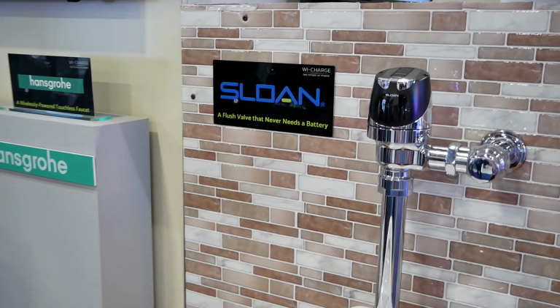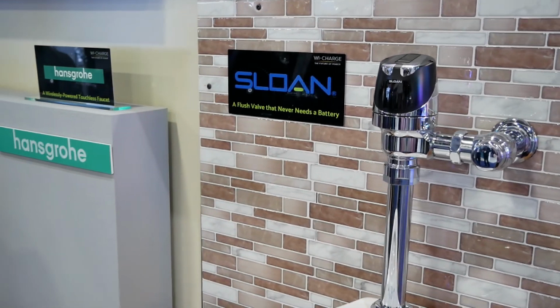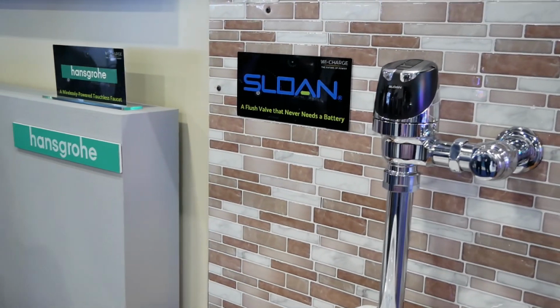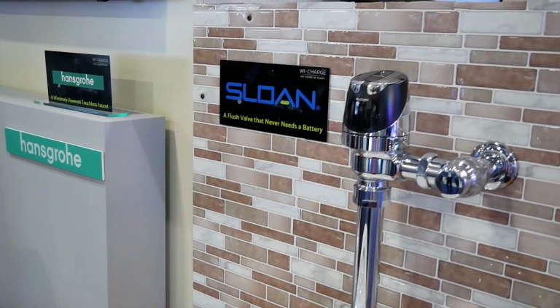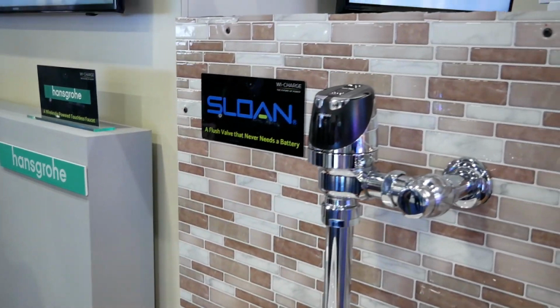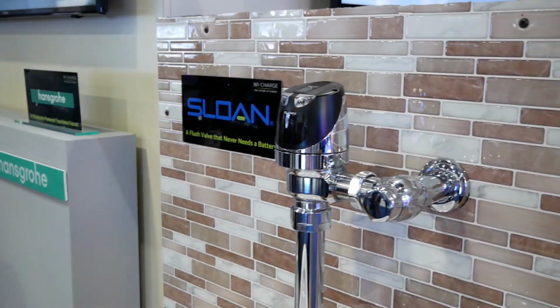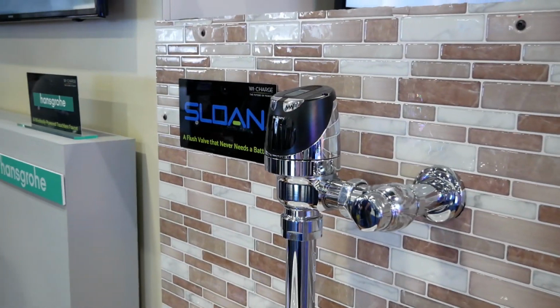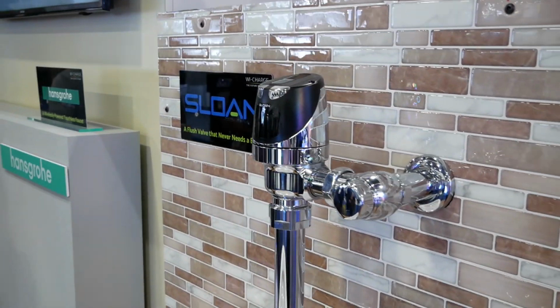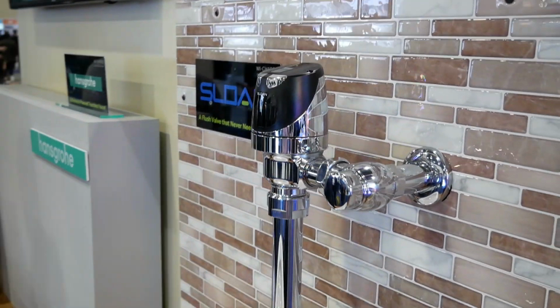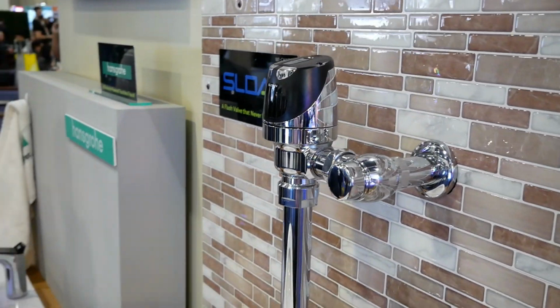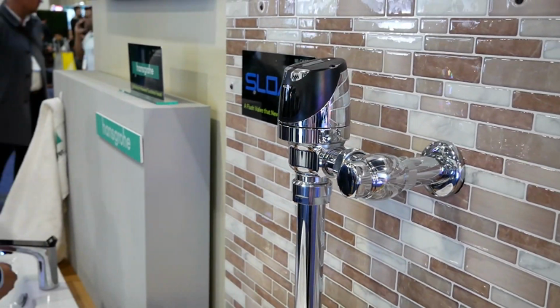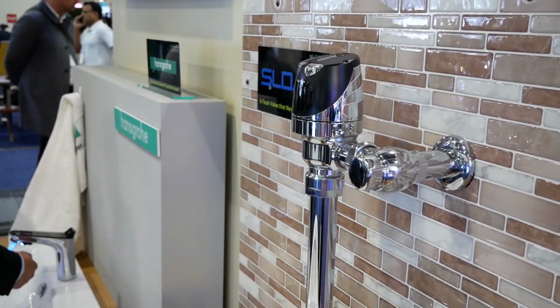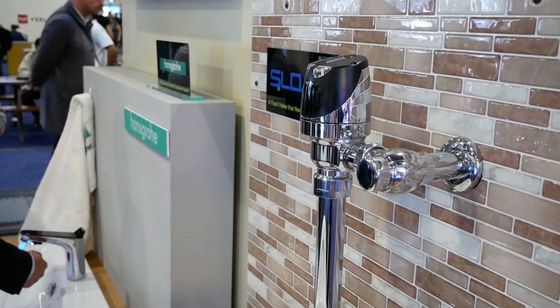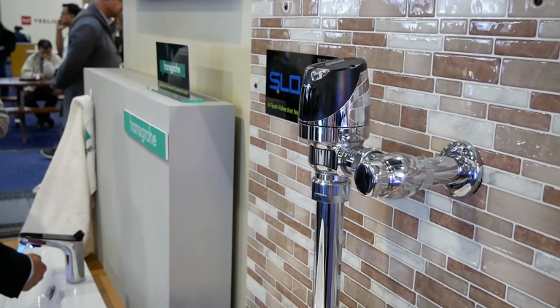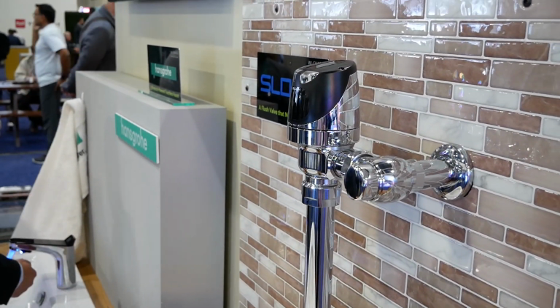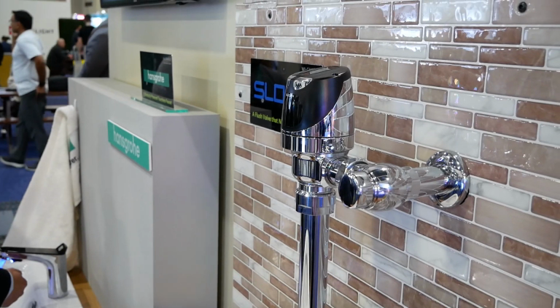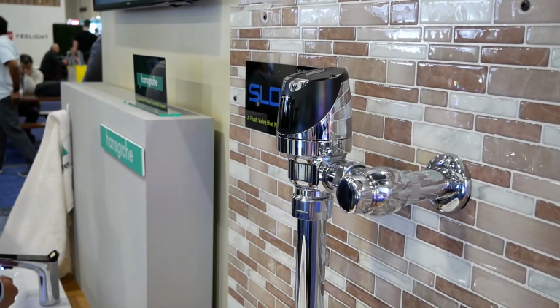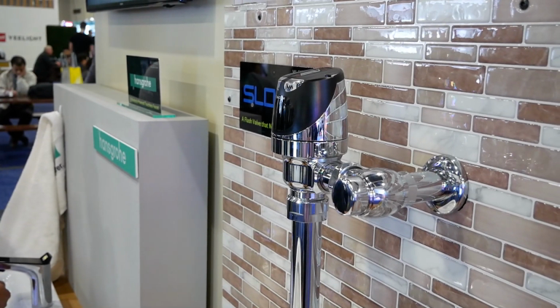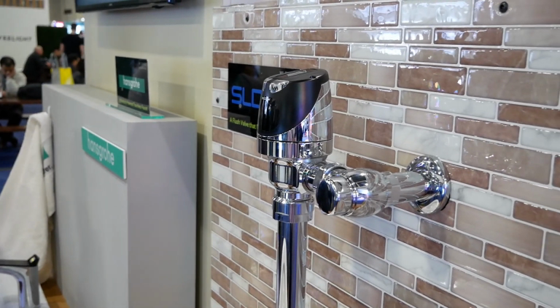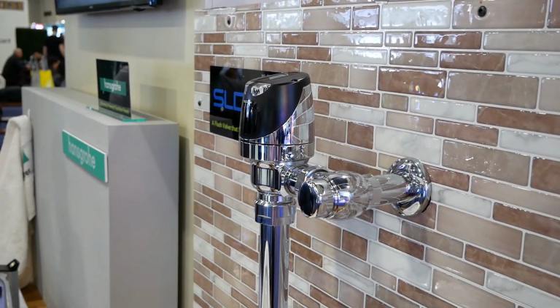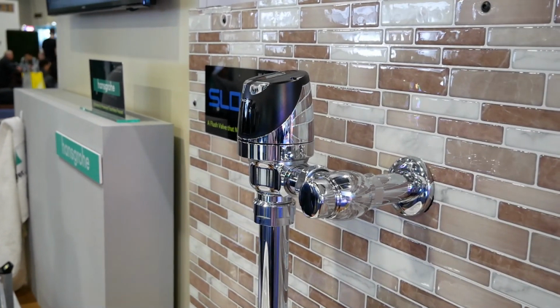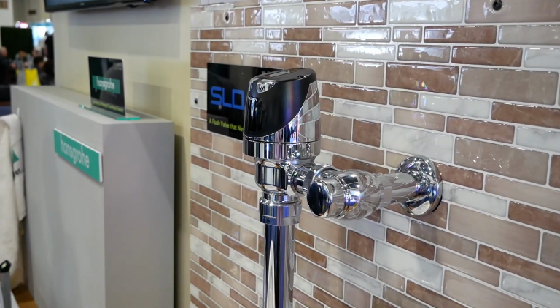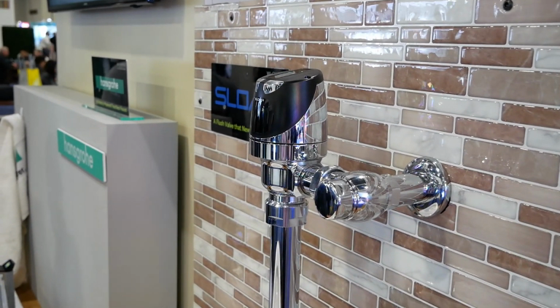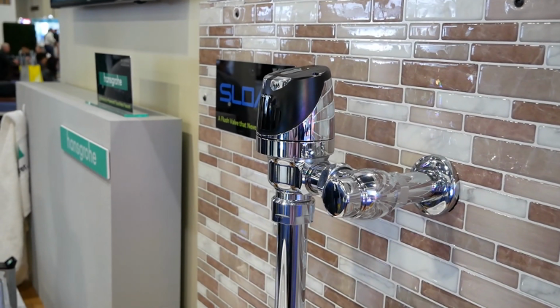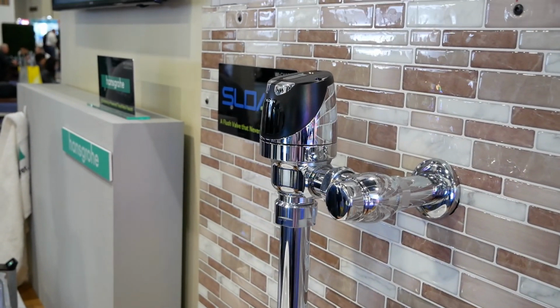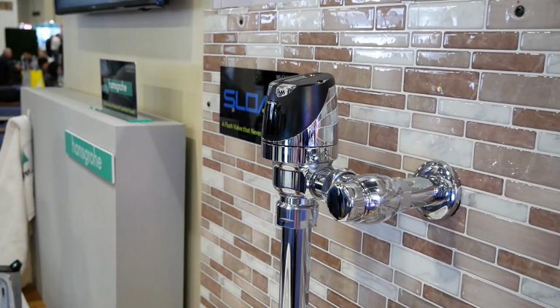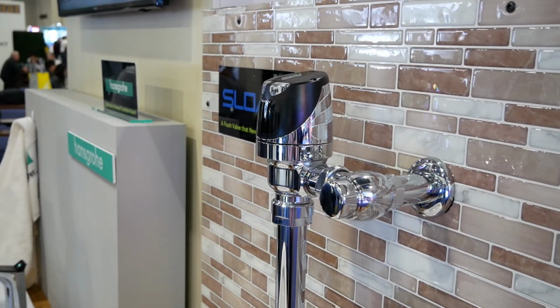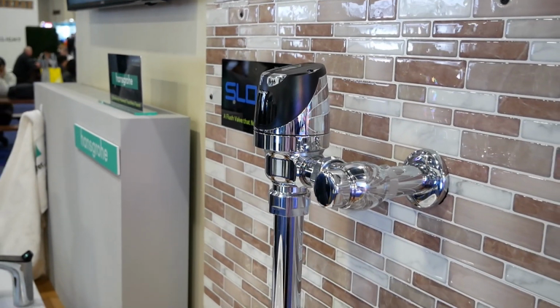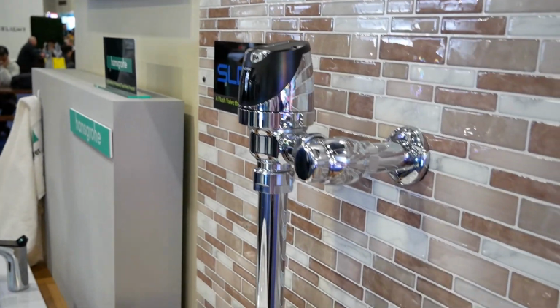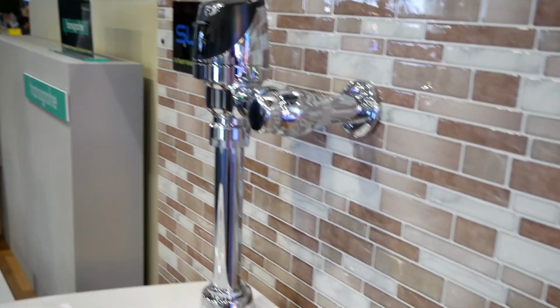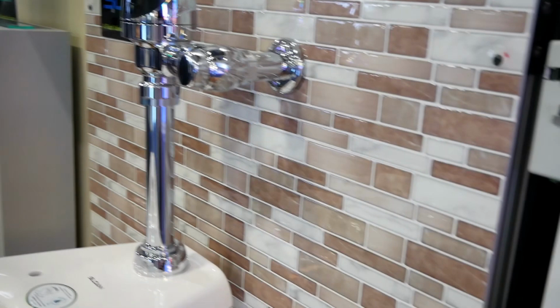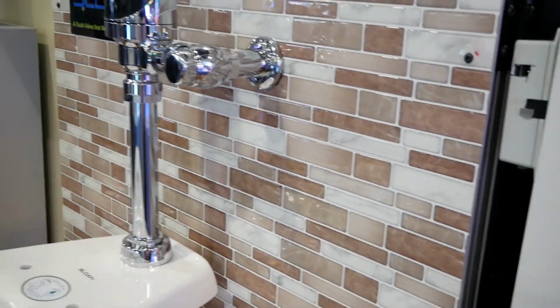Here's another obvious example: a Sloan self-flushing valve. In most cases you either have to have a hard wire, which has to be installed ahead of time, or it's going to be battery powered and it's going to run out regularly.